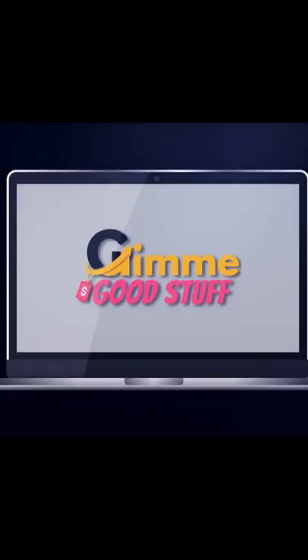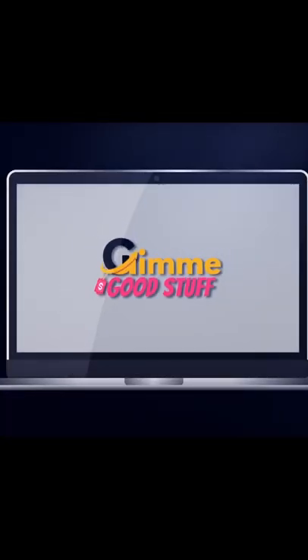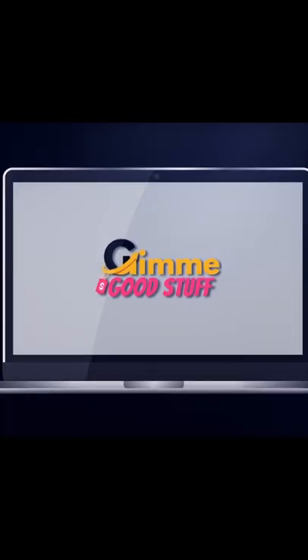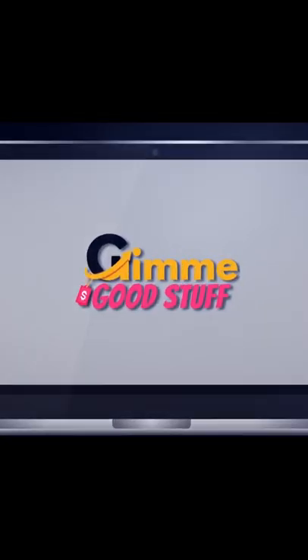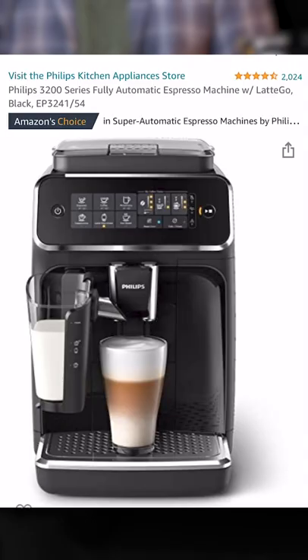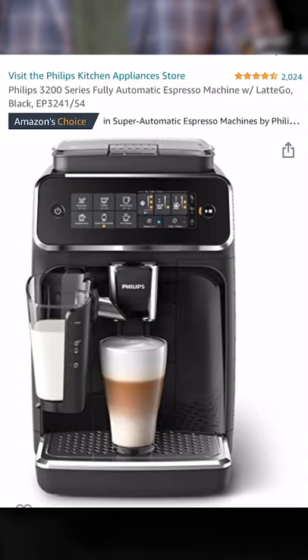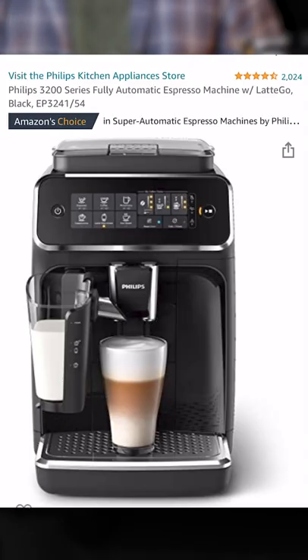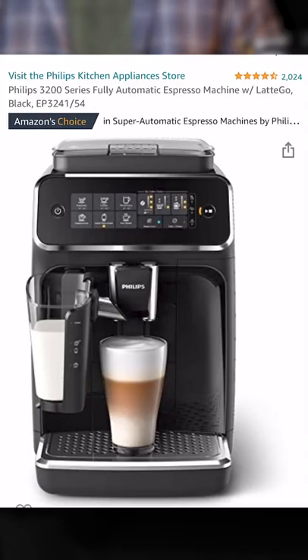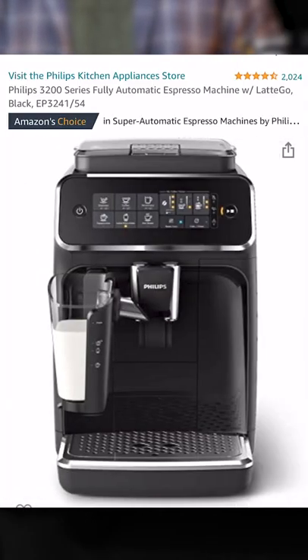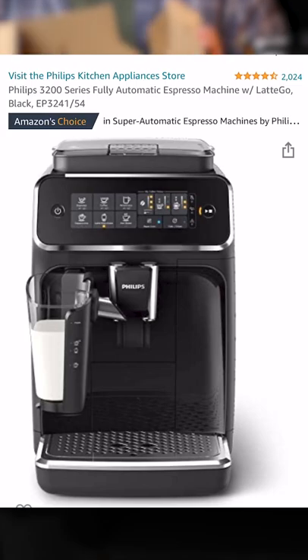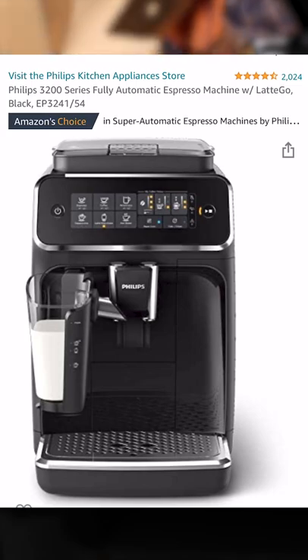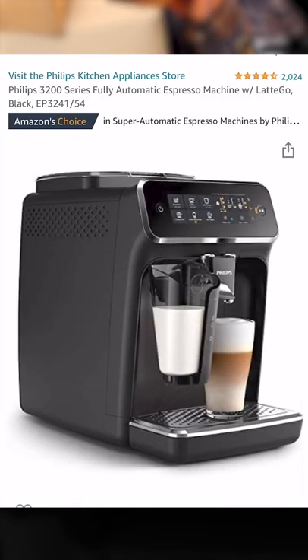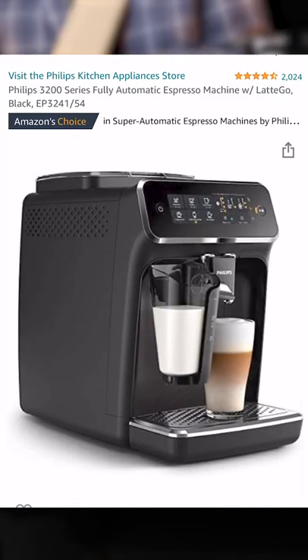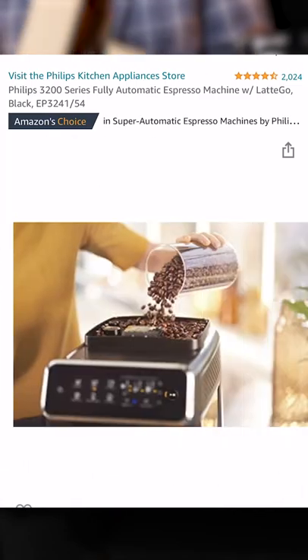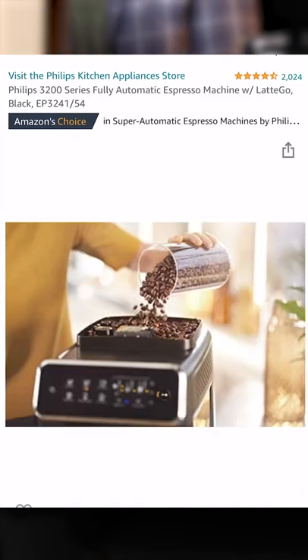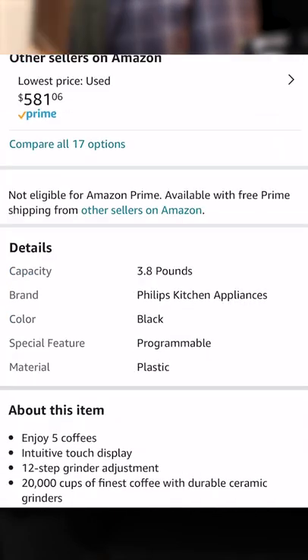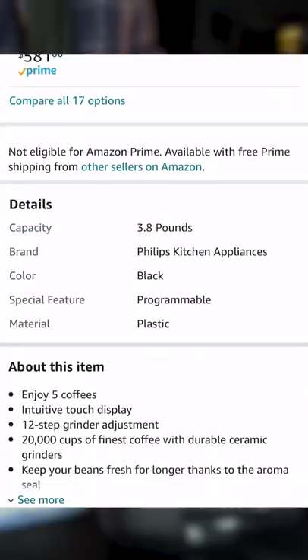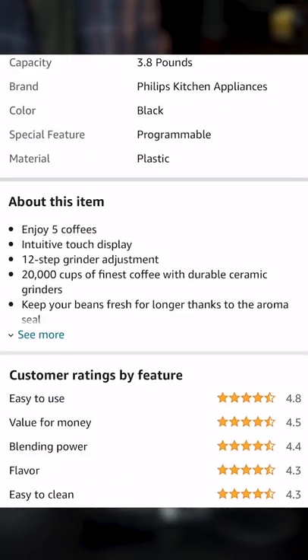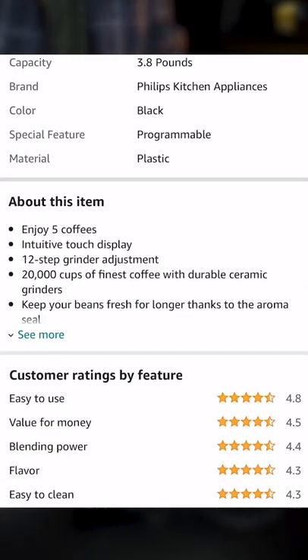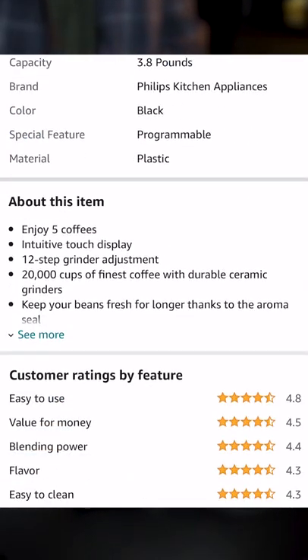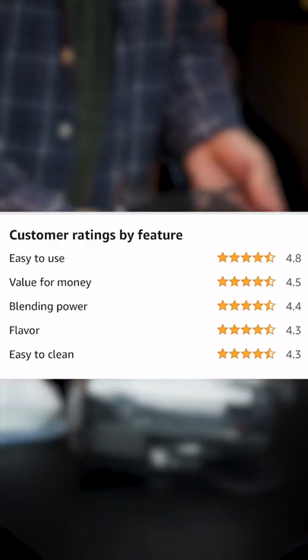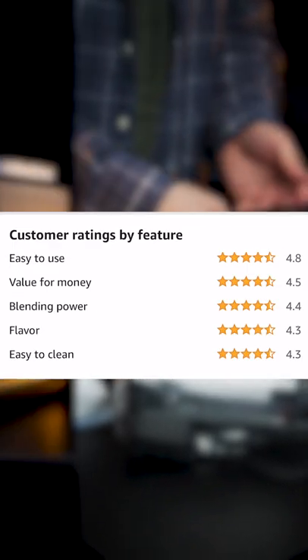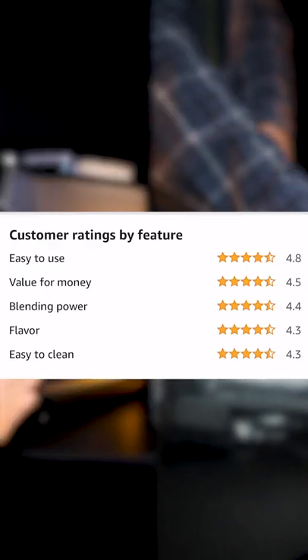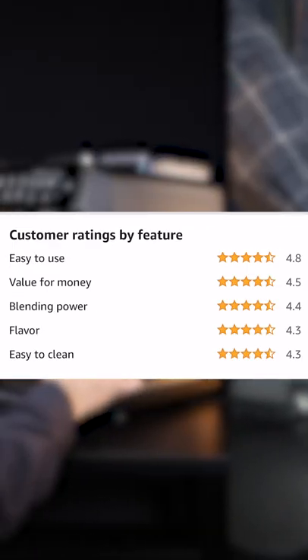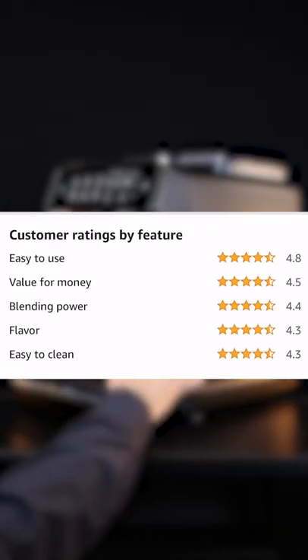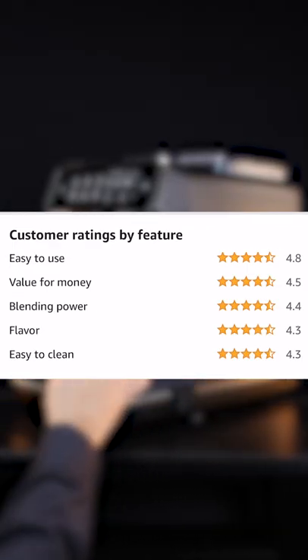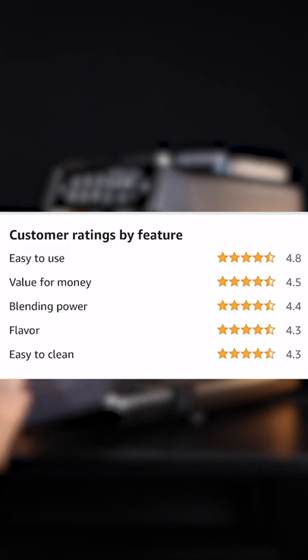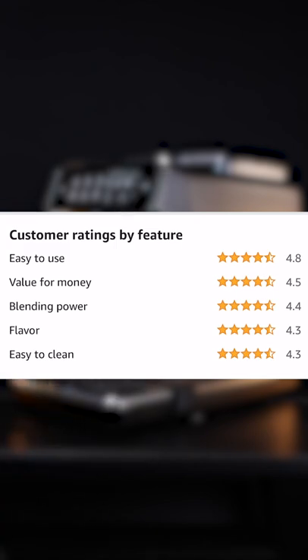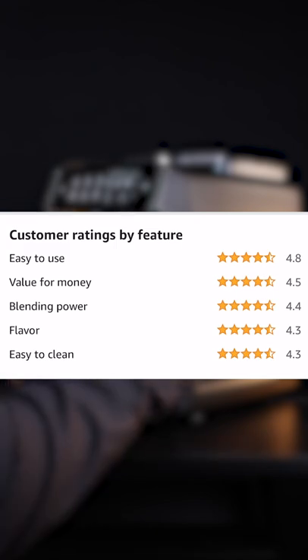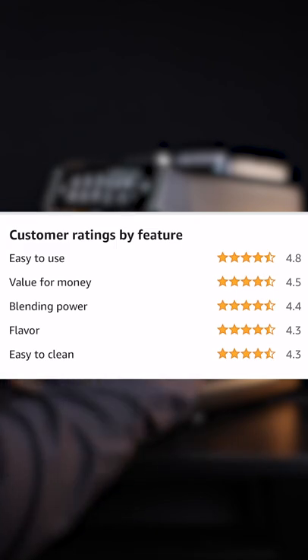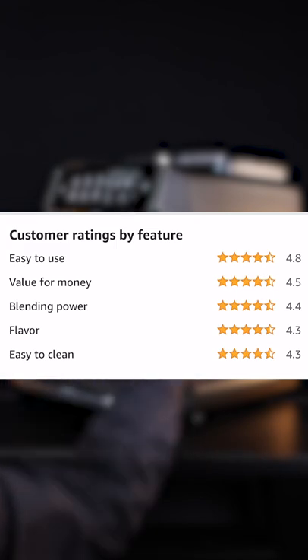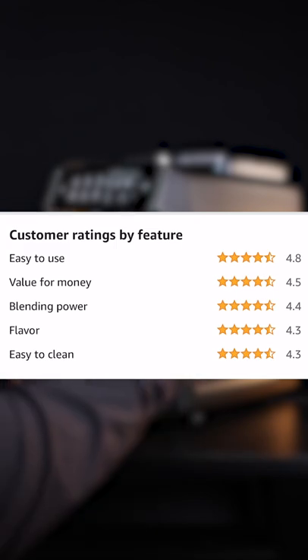You got that right. This Philips Espresso Machine was Amazon's Choice with over 2,000 reviews, at just under five stars. Customers rated it highly for ease of use, value, and most importantly, the flavor.